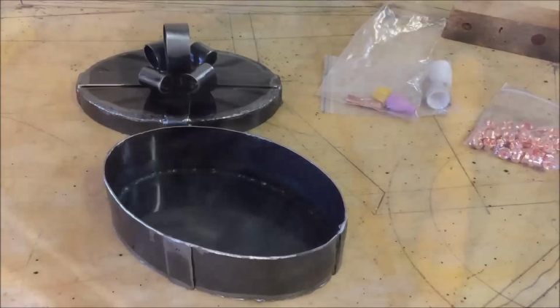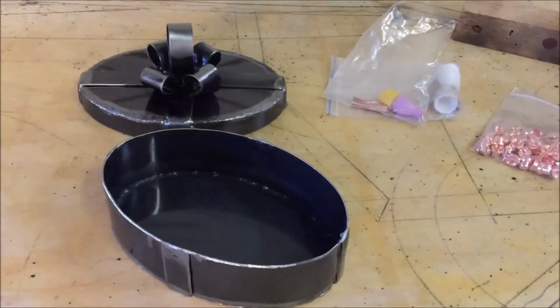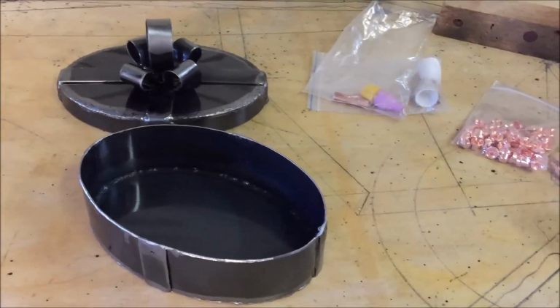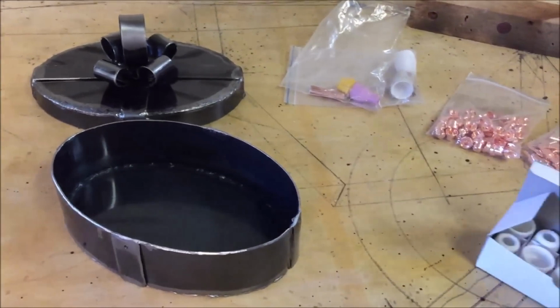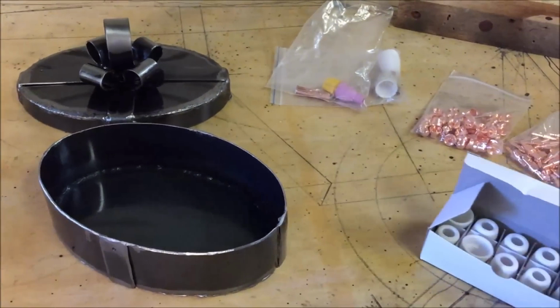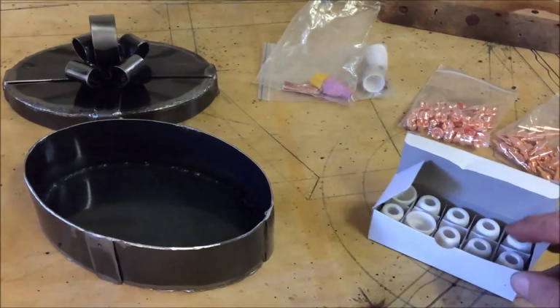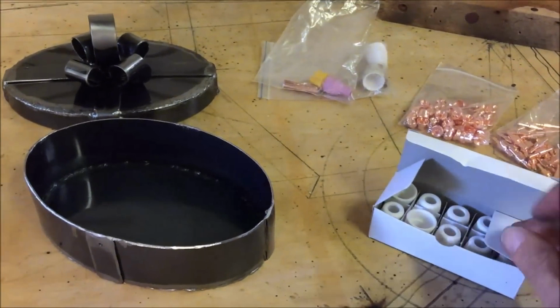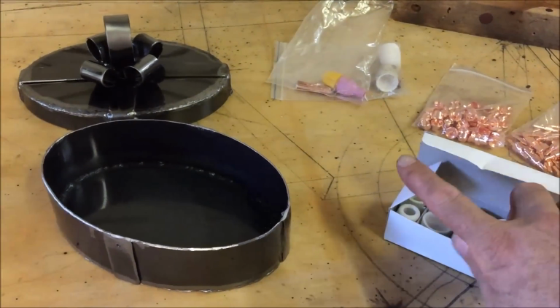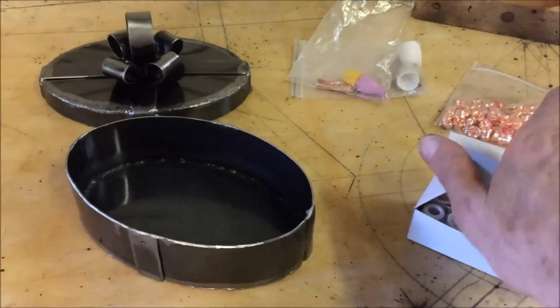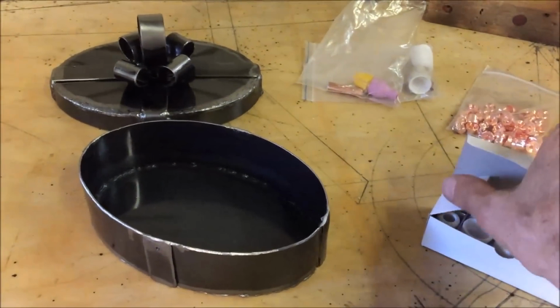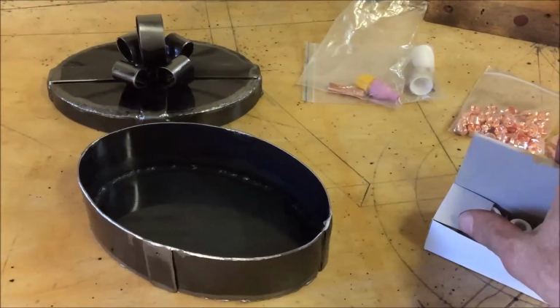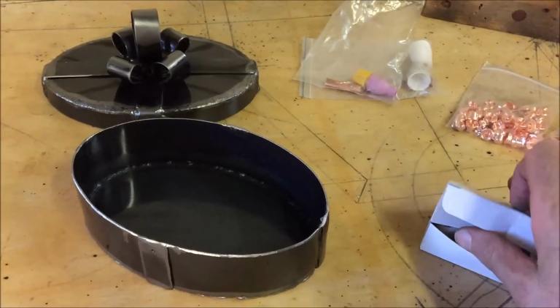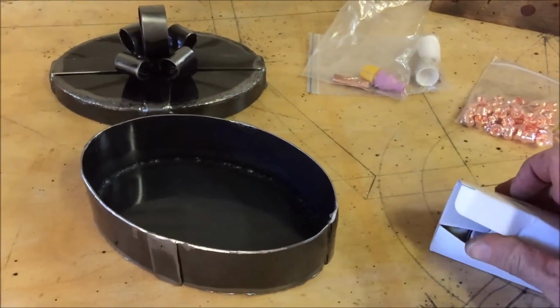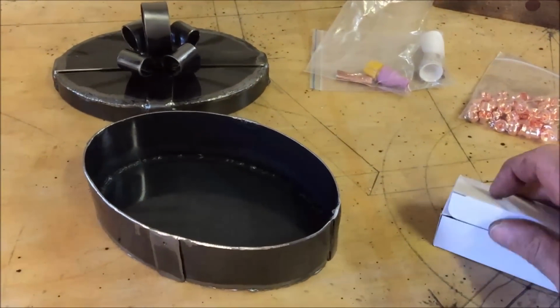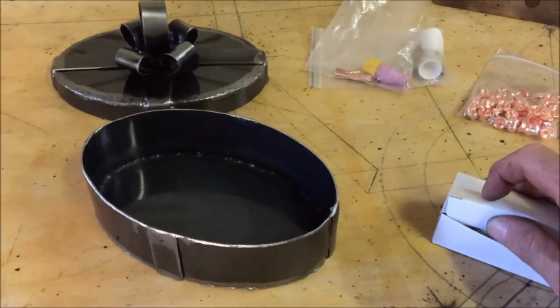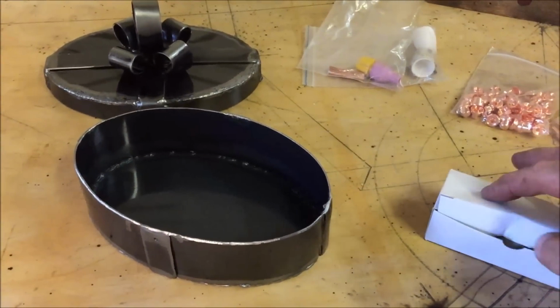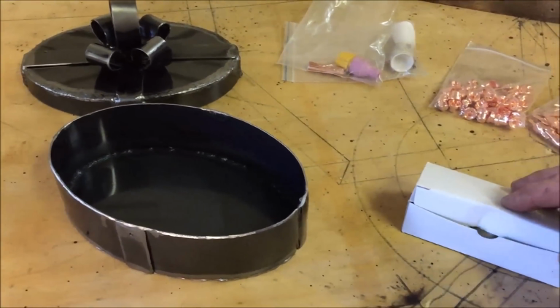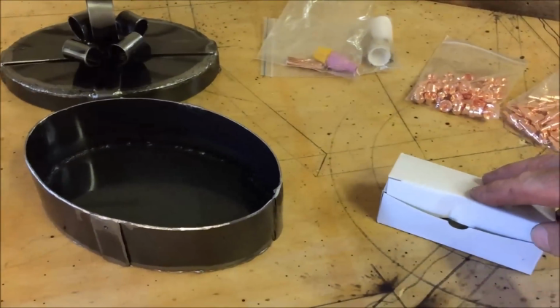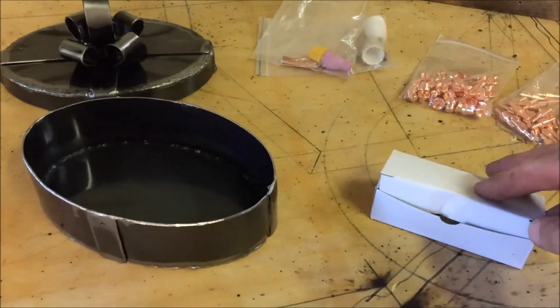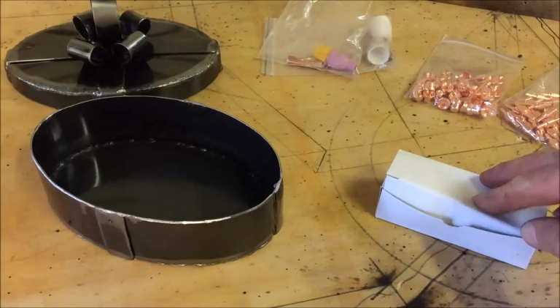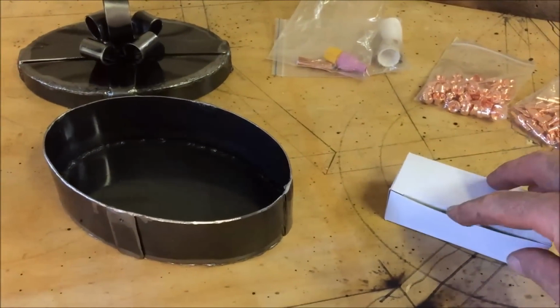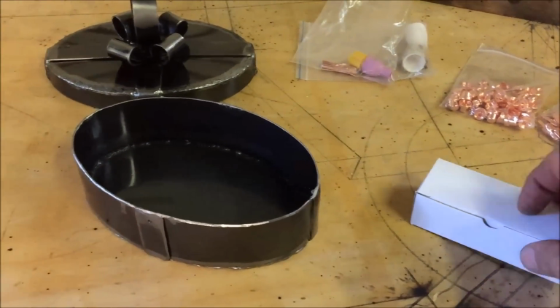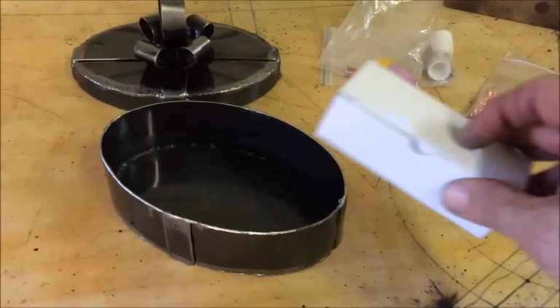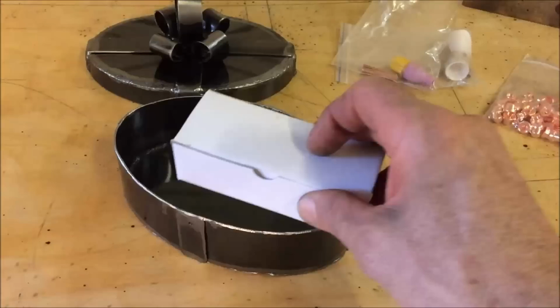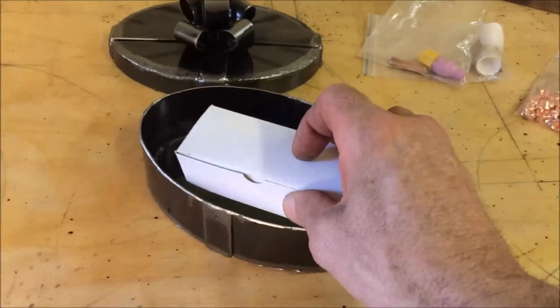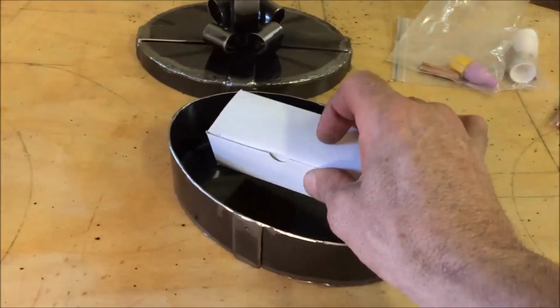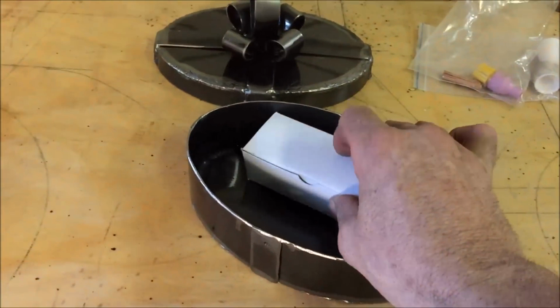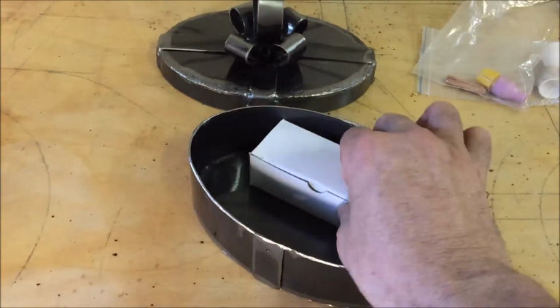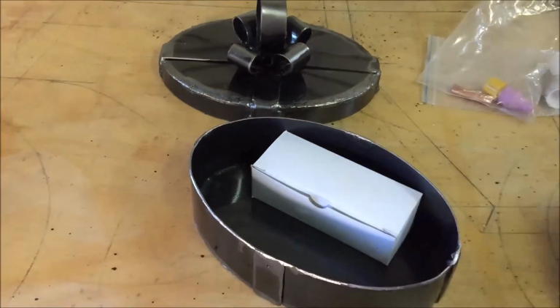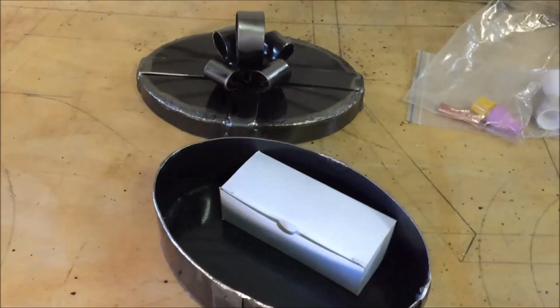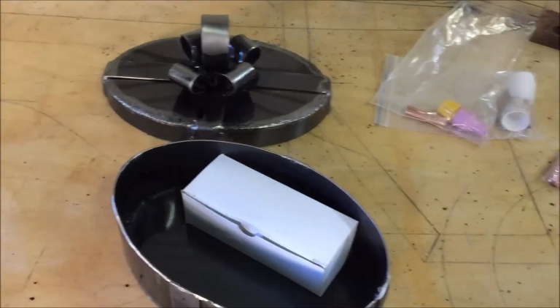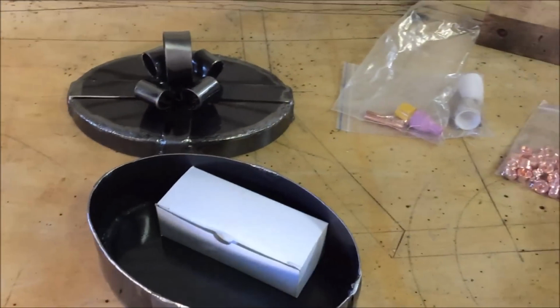After a light buff on the wire wheel and a coat of clear lacquer, the box is finished. And I'm using it to put all my TIG and plasma cutter bits in.